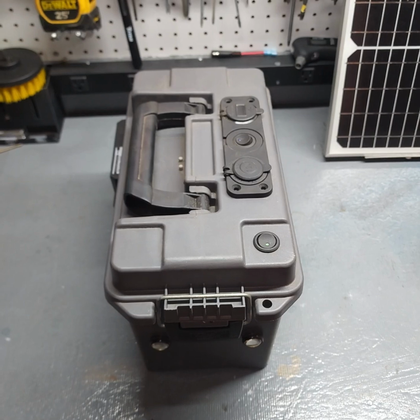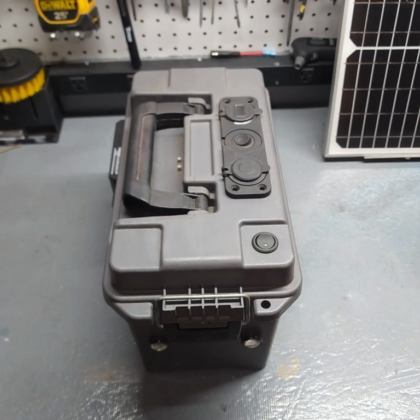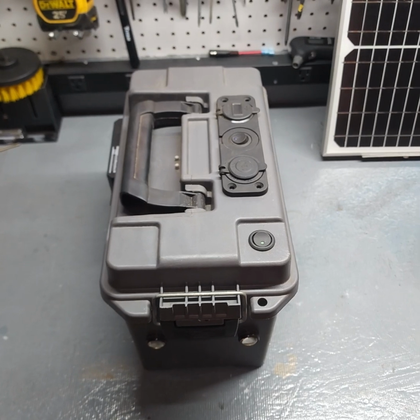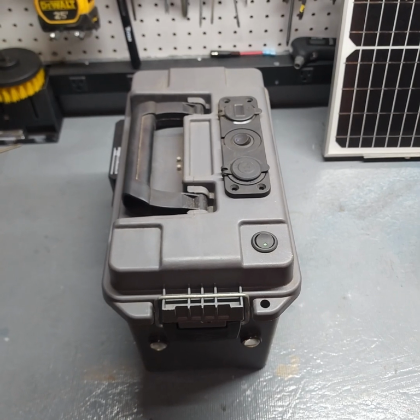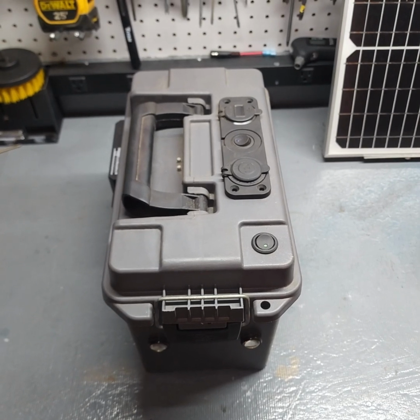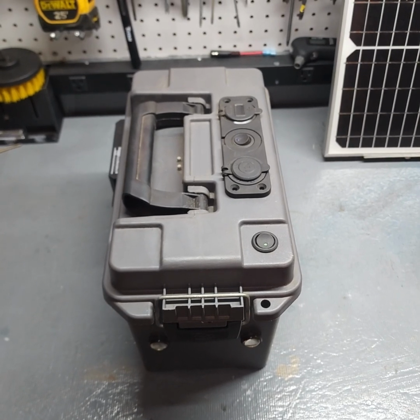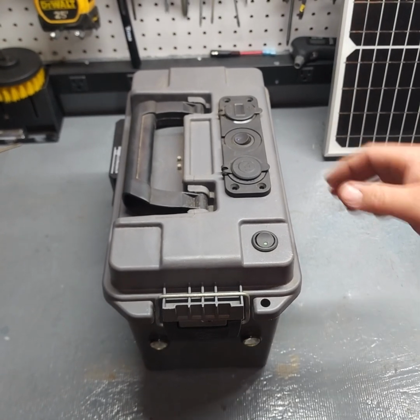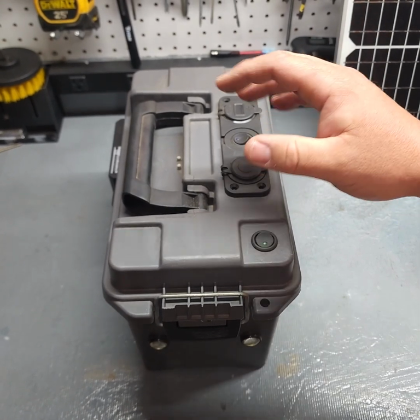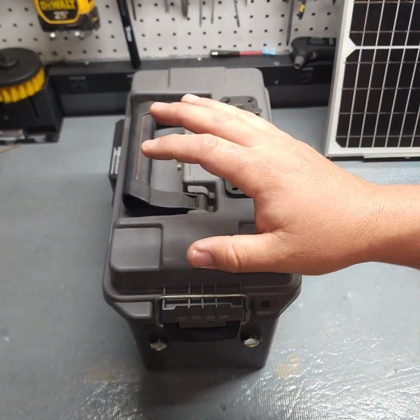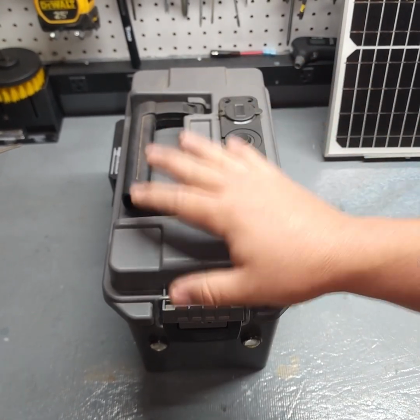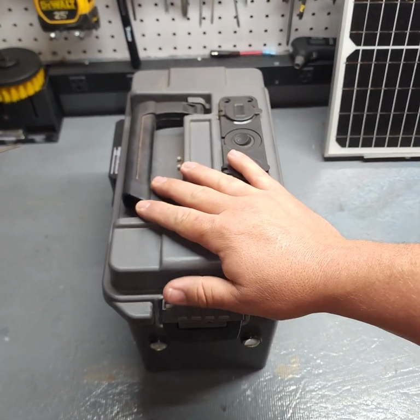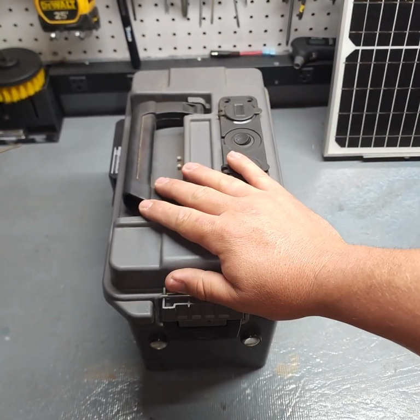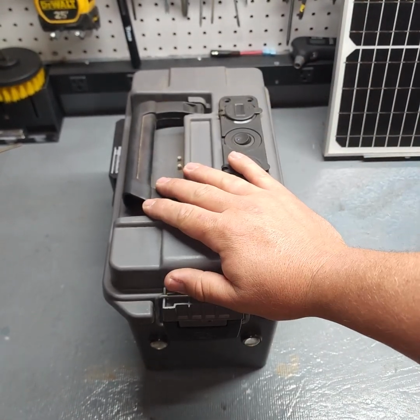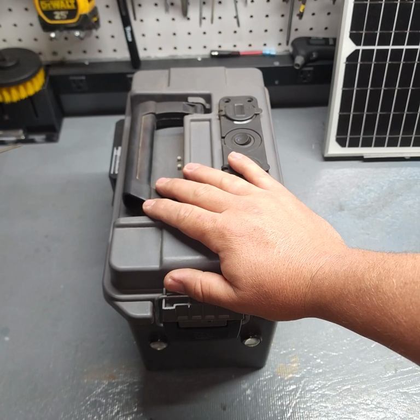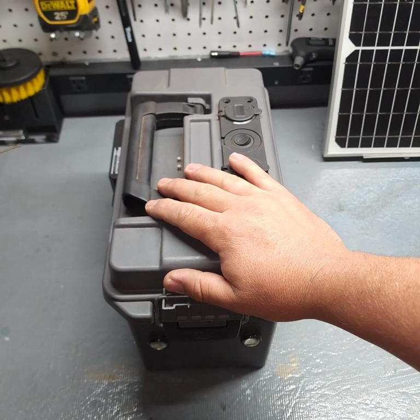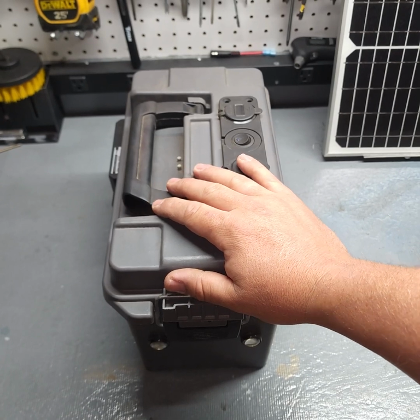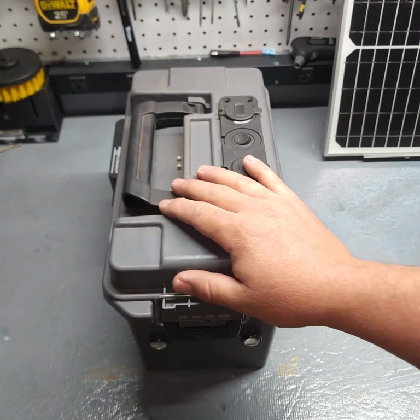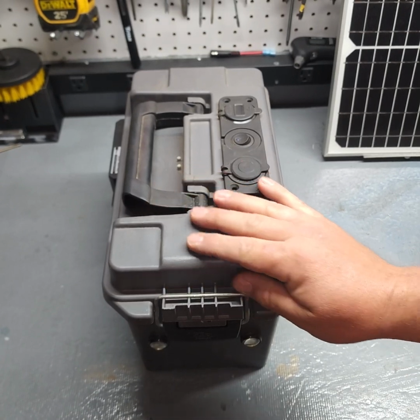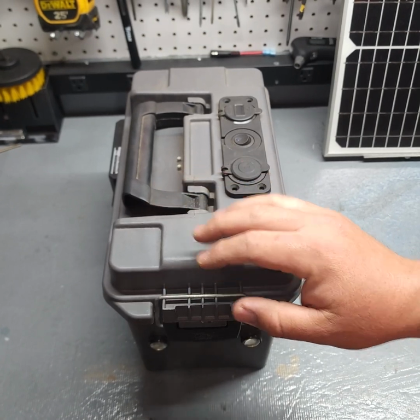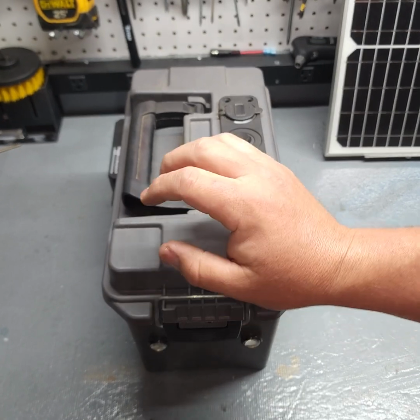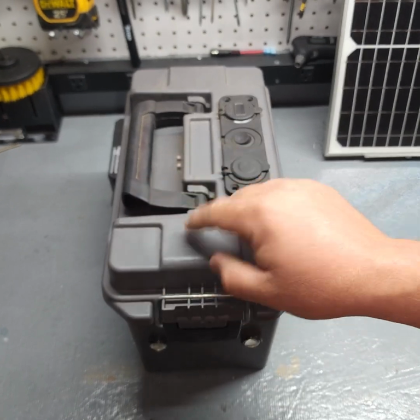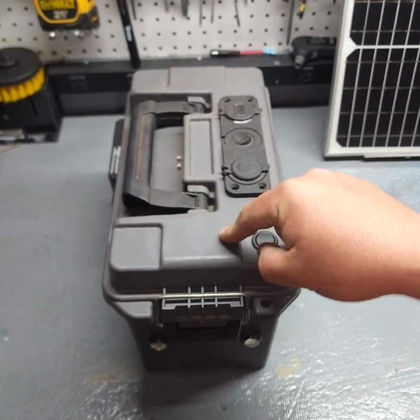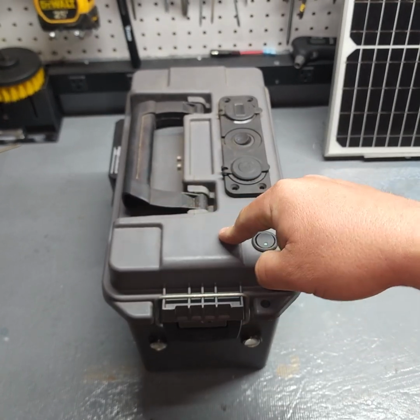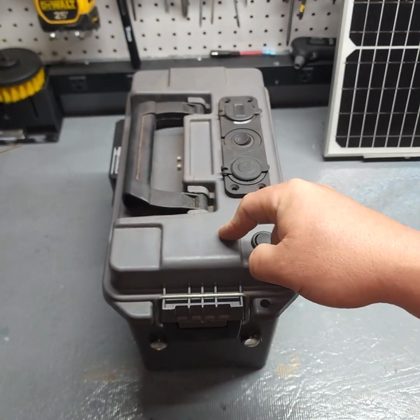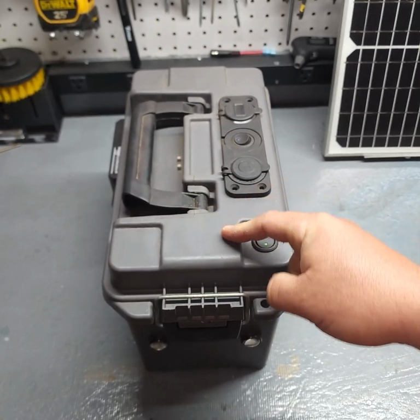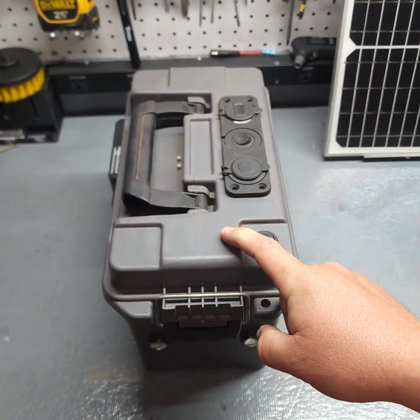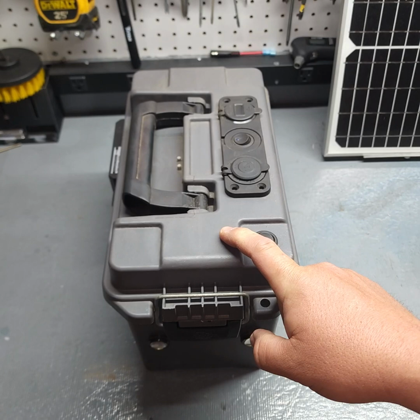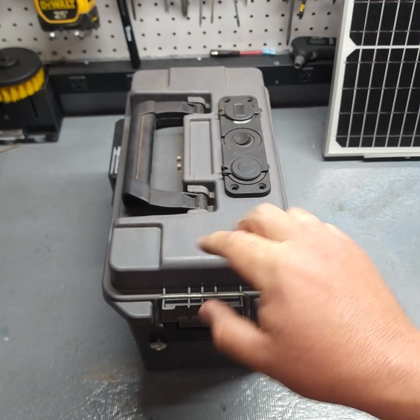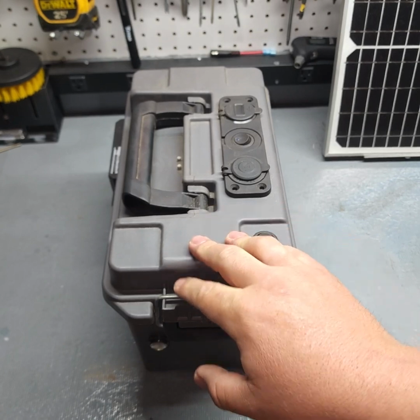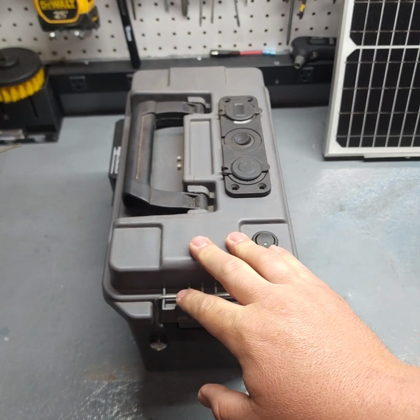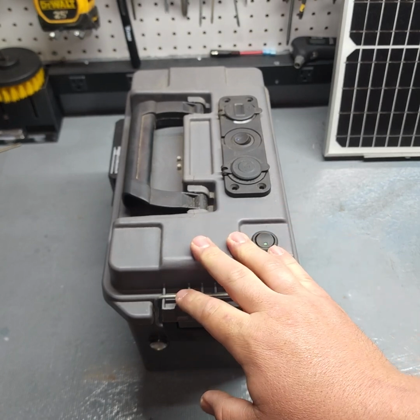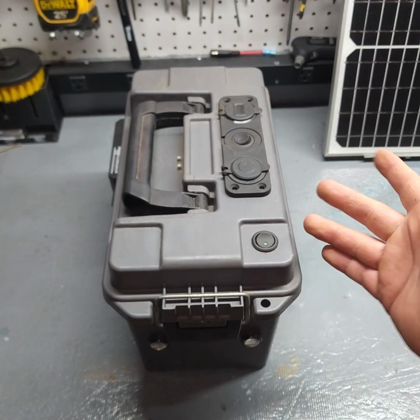Hey YouTube, it is Bullet Envy. I haven't made a video in about a week because I've just been super busy, but I found this guy that I had made a while back and I just figured I would share it with you guys.